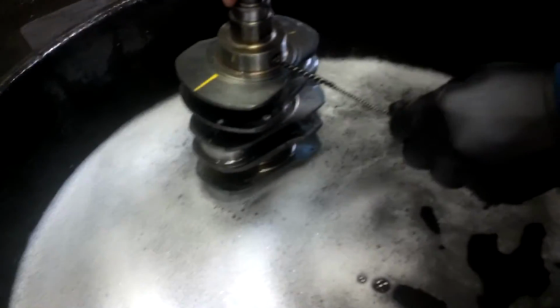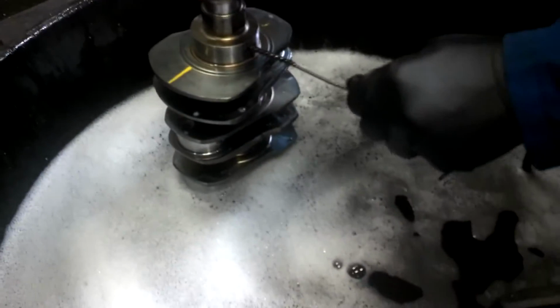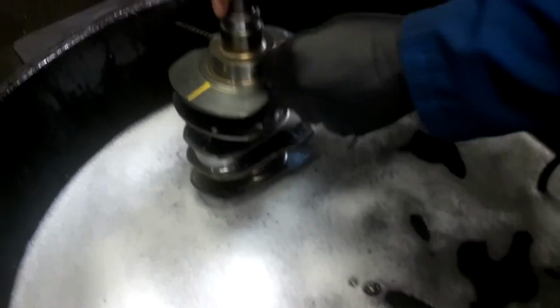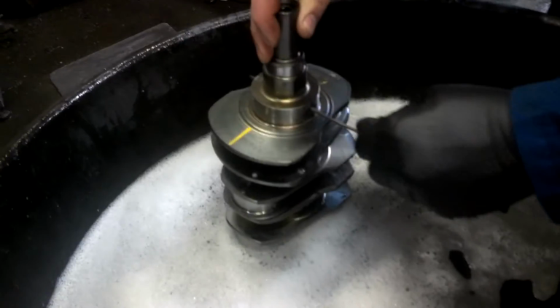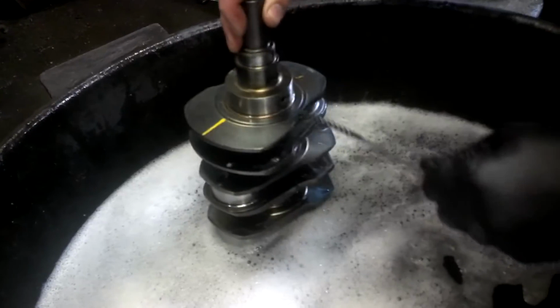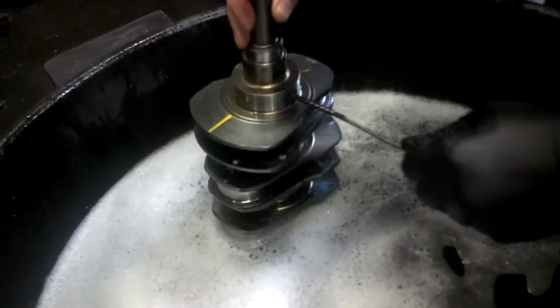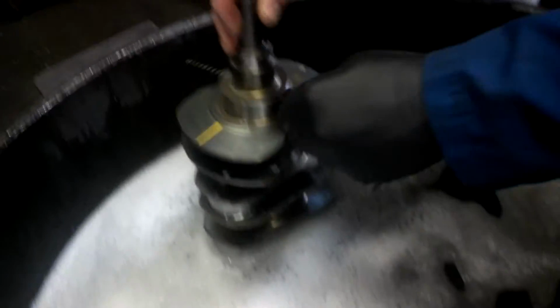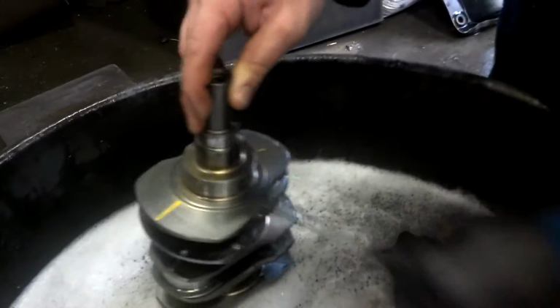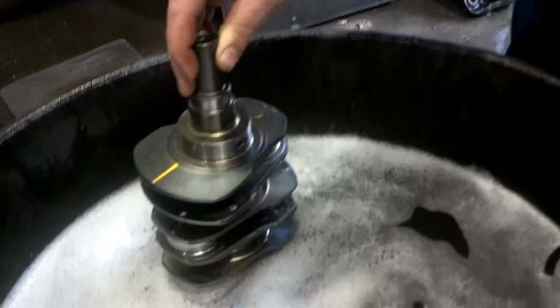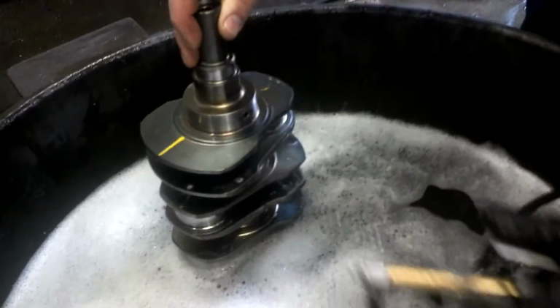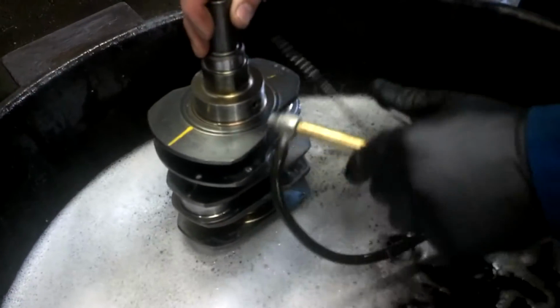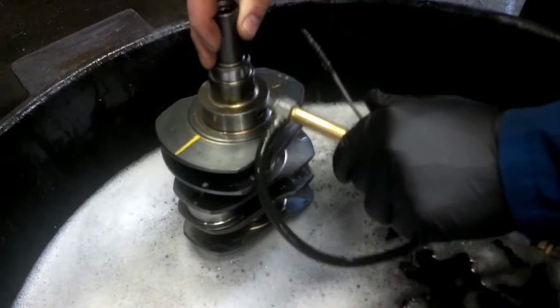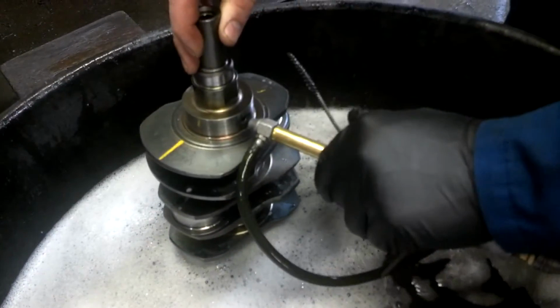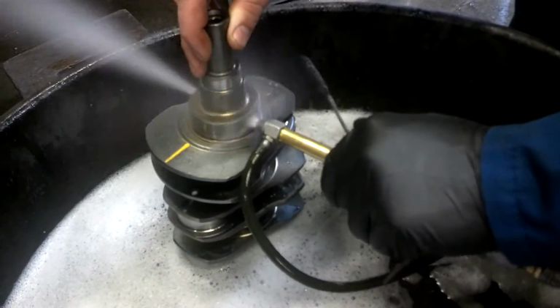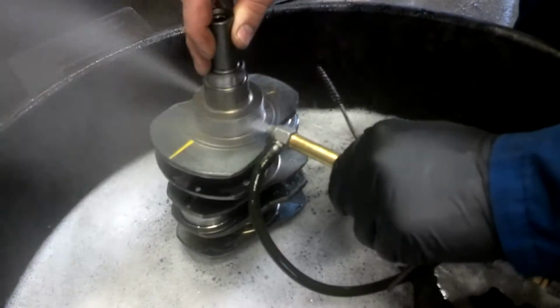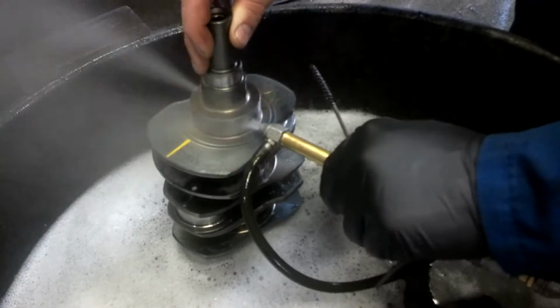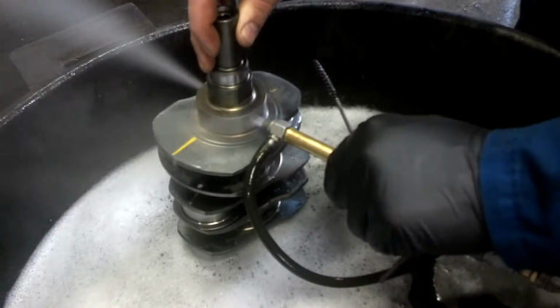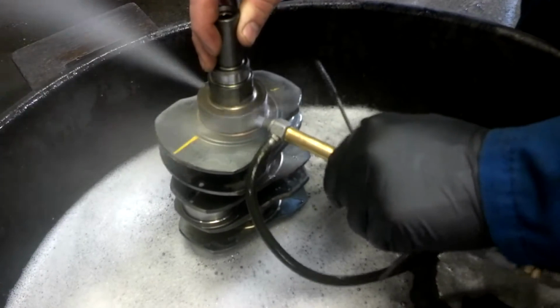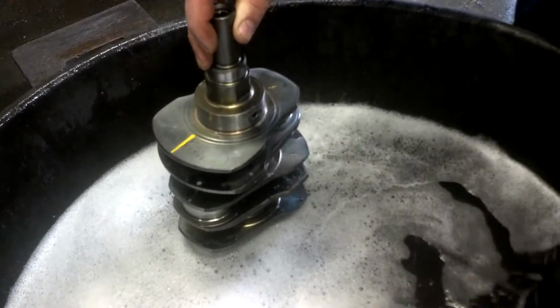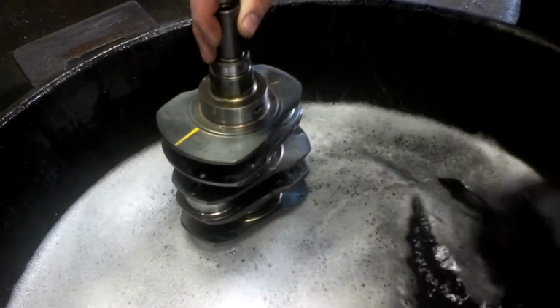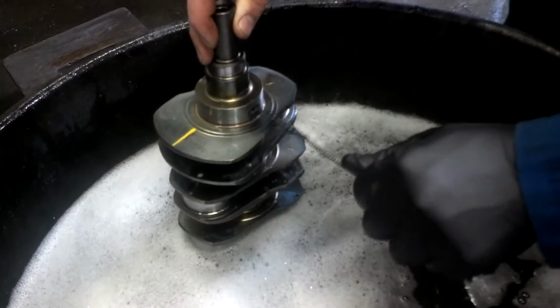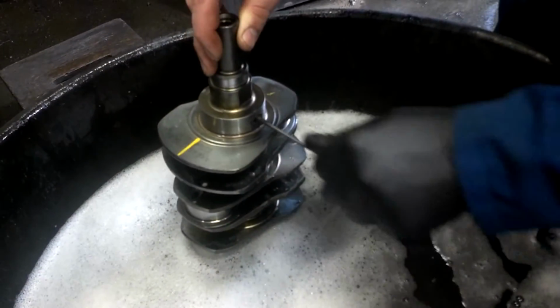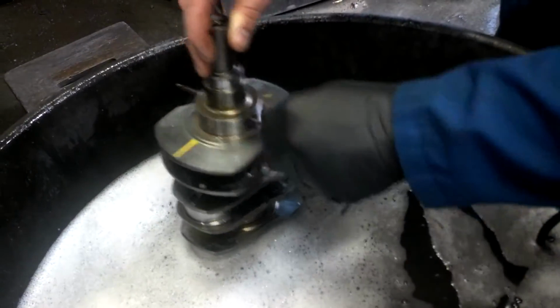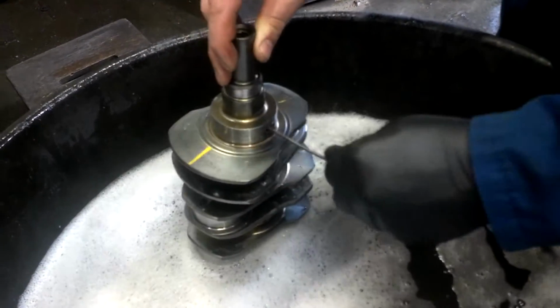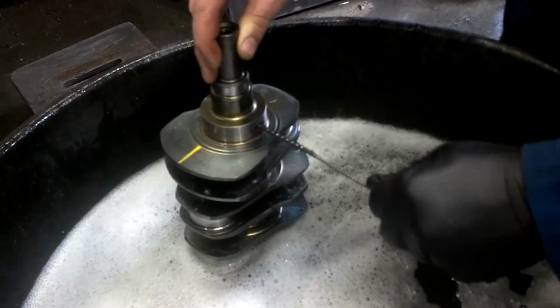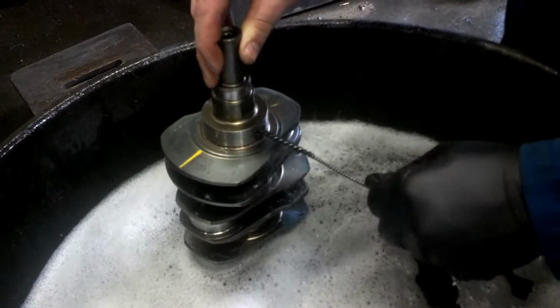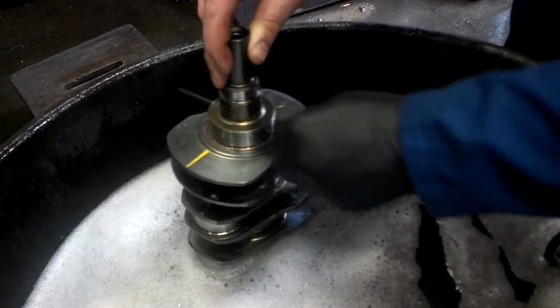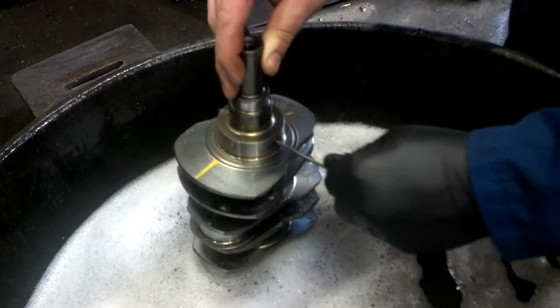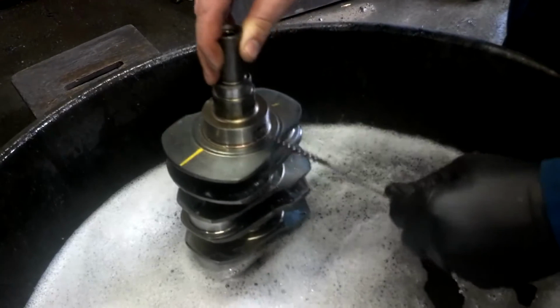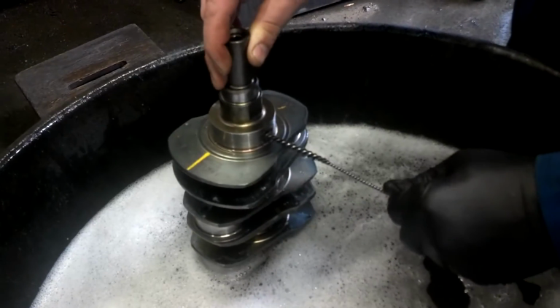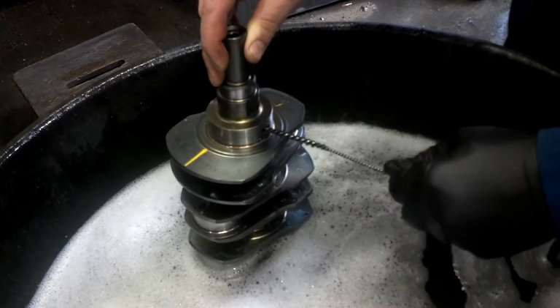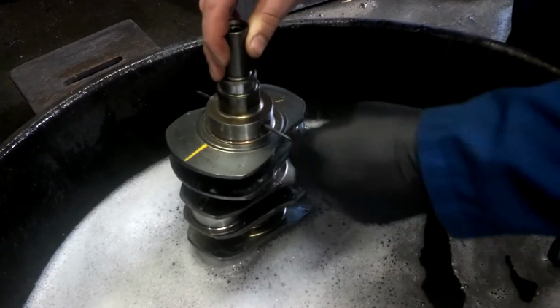On the connecting rods we'll do the same thing — clean them and brush them. Some connecting rods have oil holes in them, so make sure that you run a wire and blow some water or cleaner through those oil holes as well.